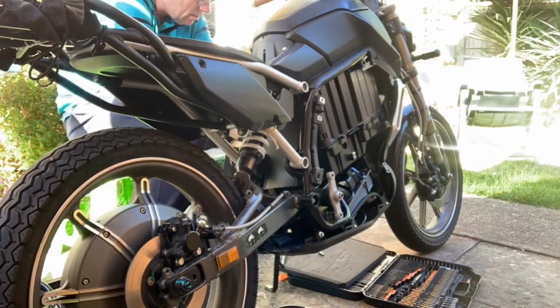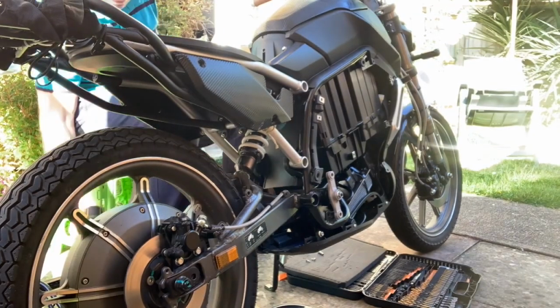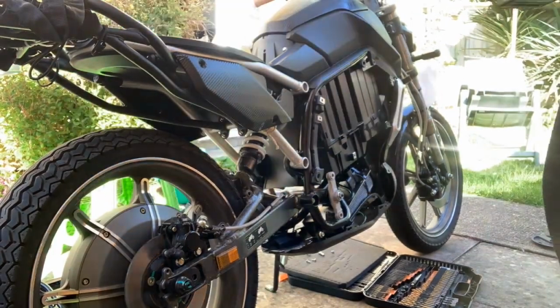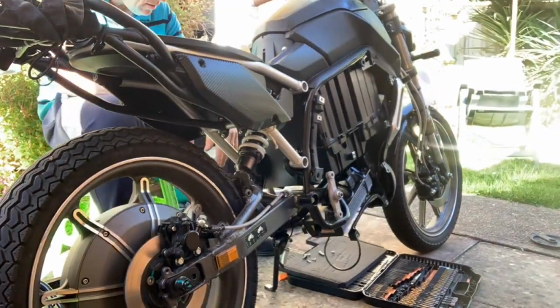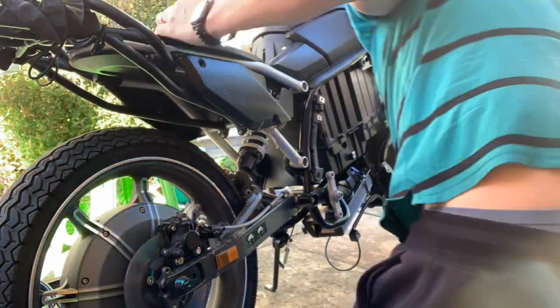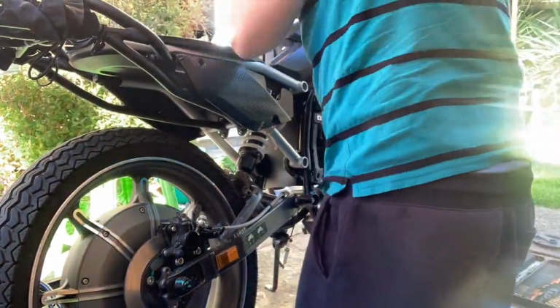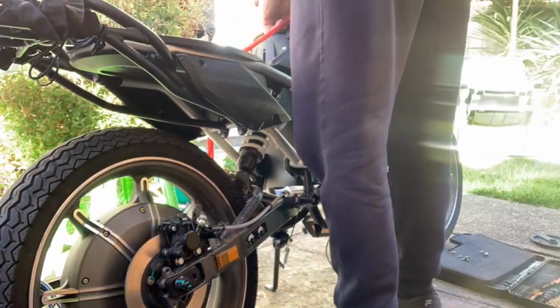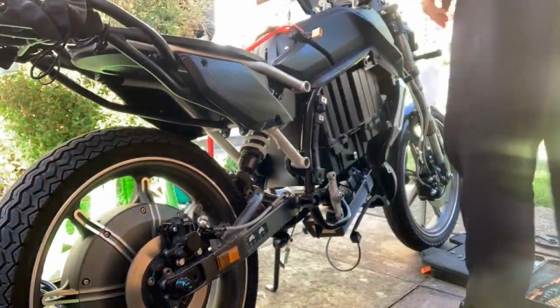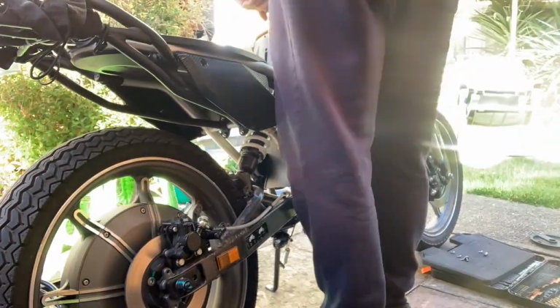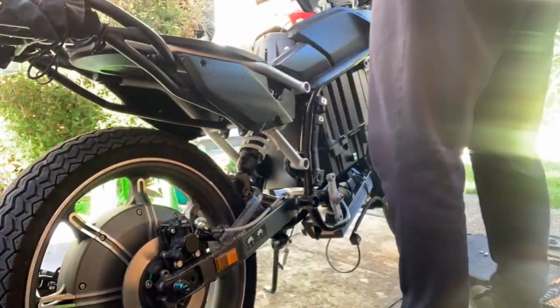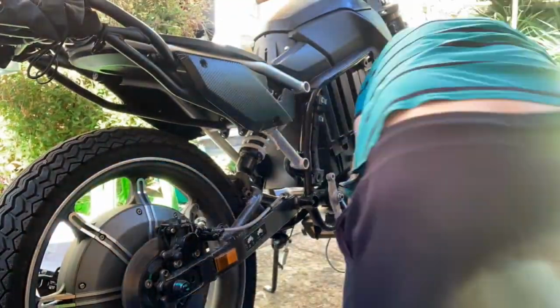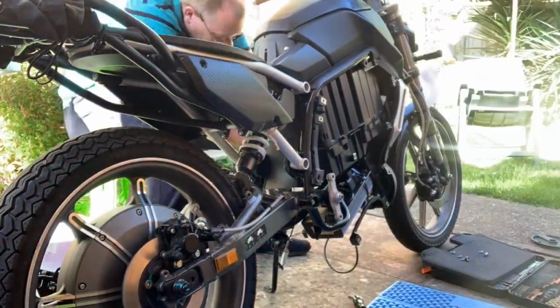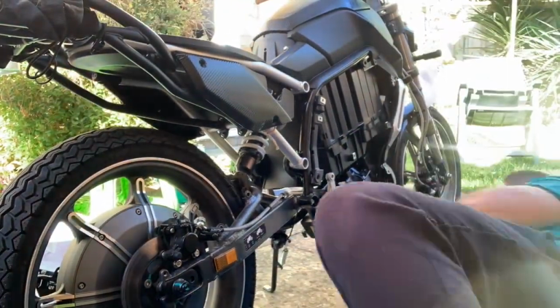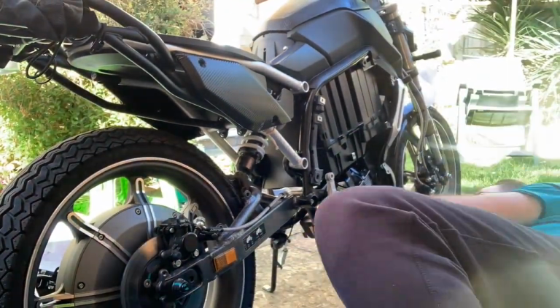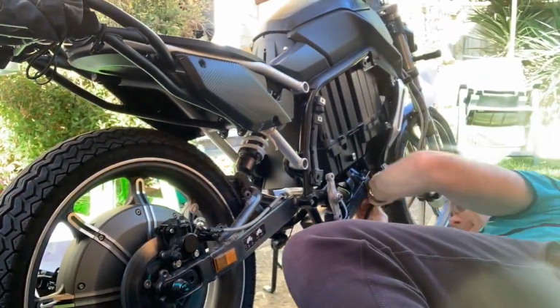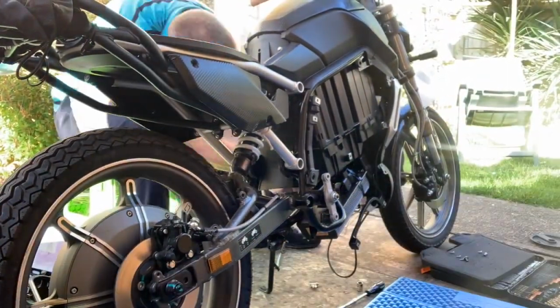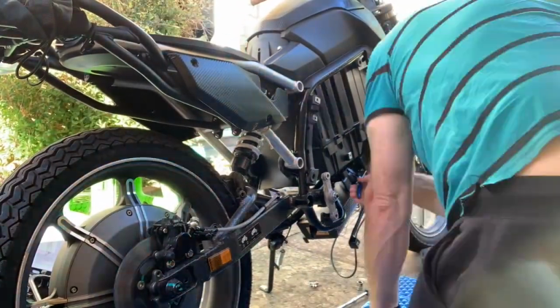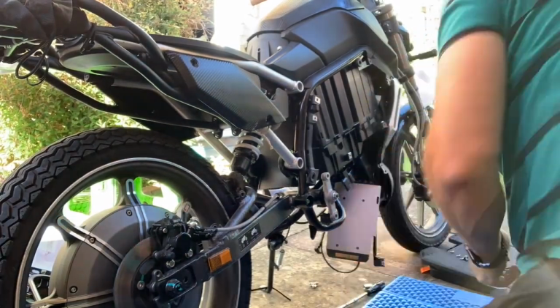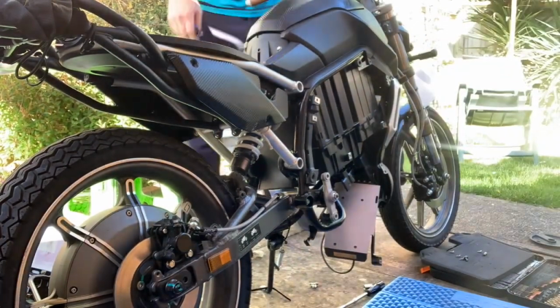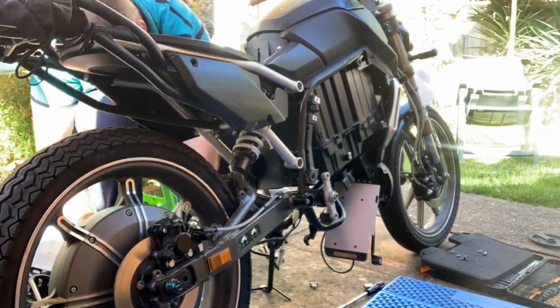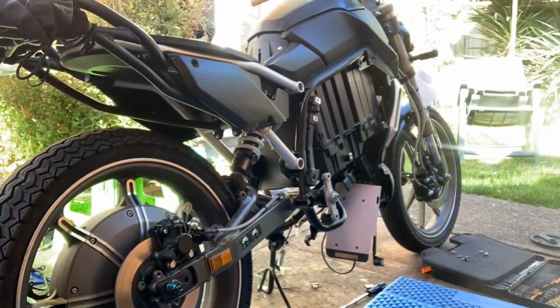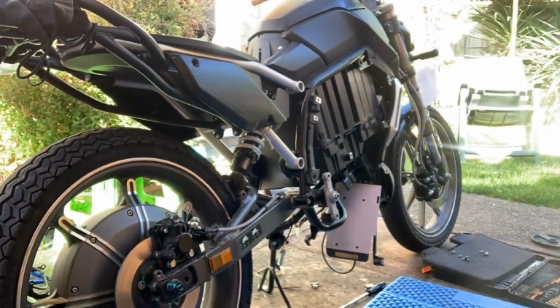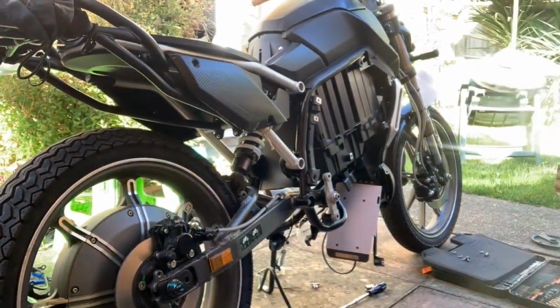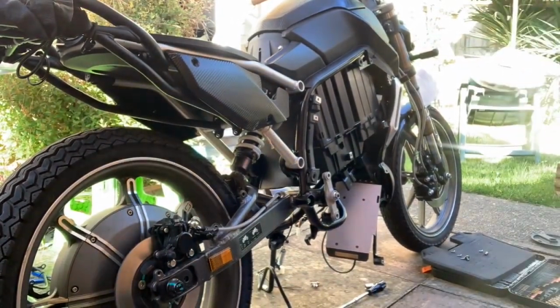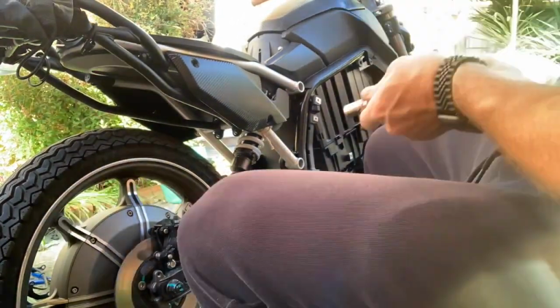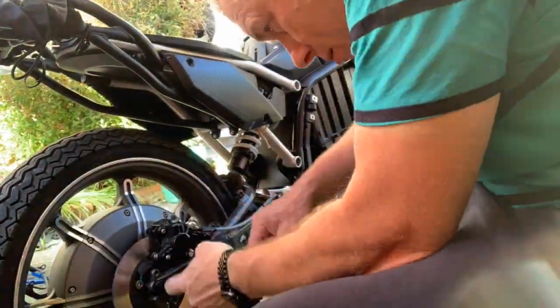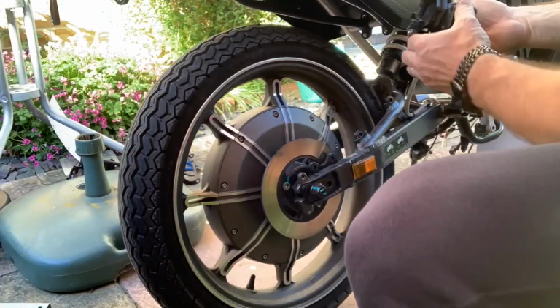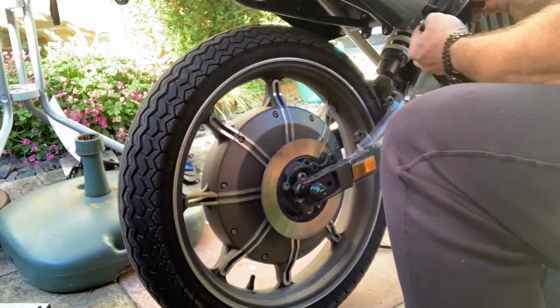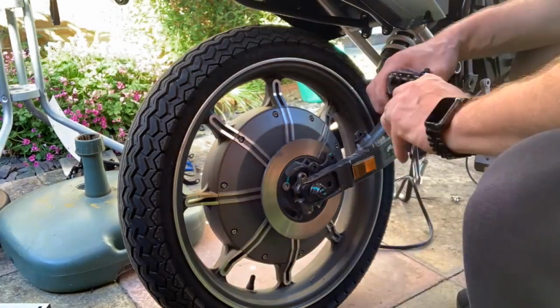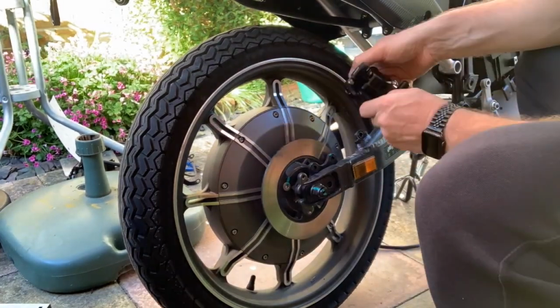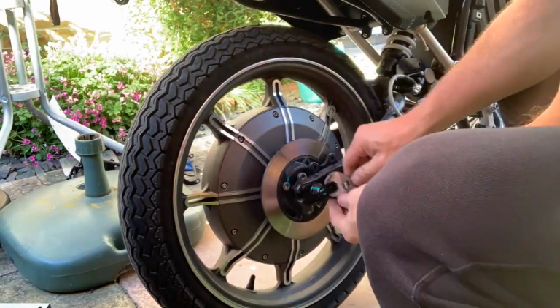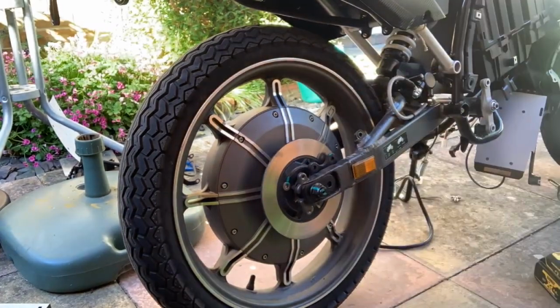Here I remove all the bottom panels so that I can get to the Sabaton controller and release all the phase wires, and also the hall sensor wires, so that I can remove the rear wheel.